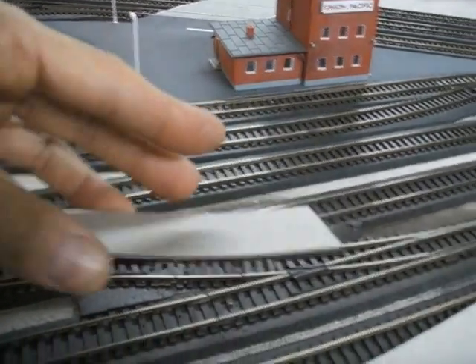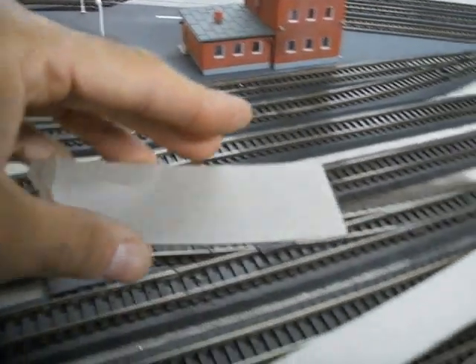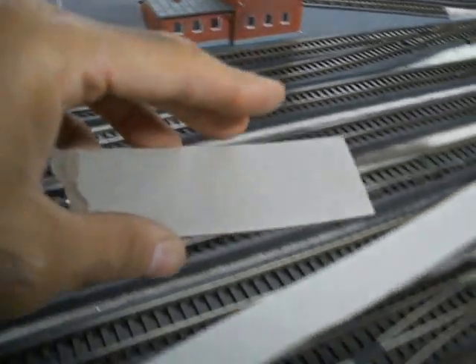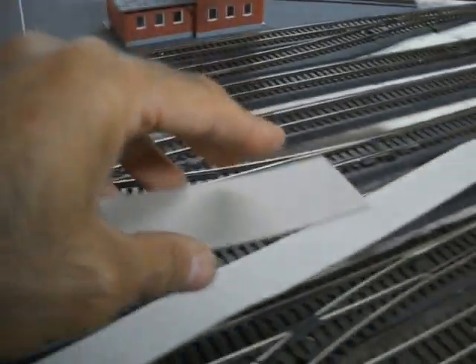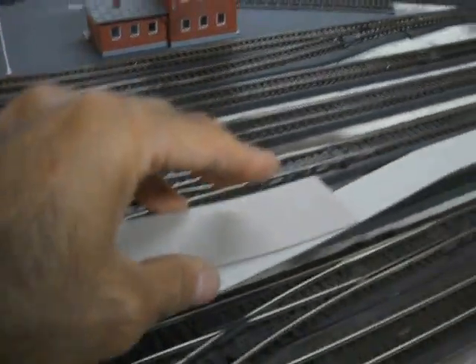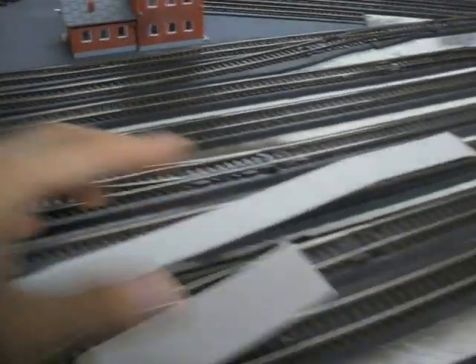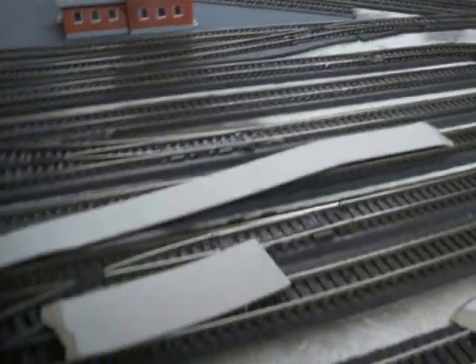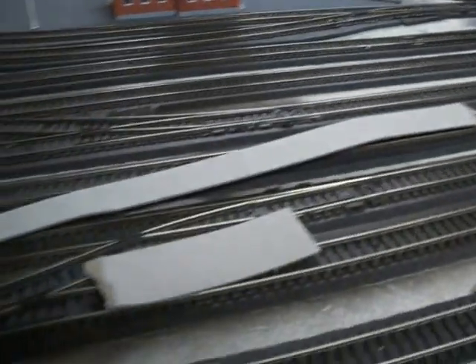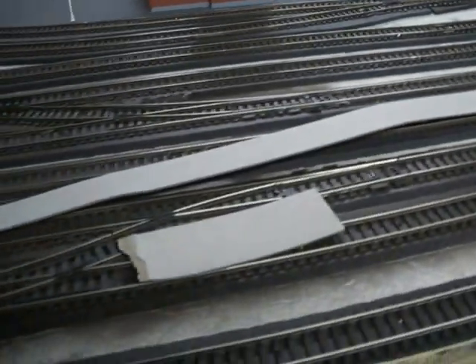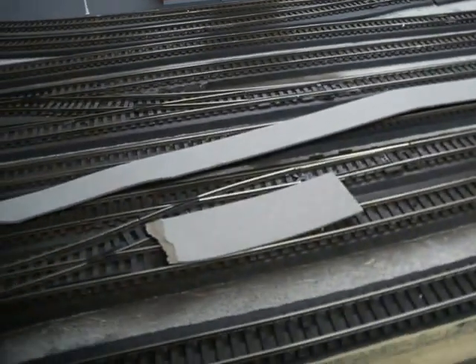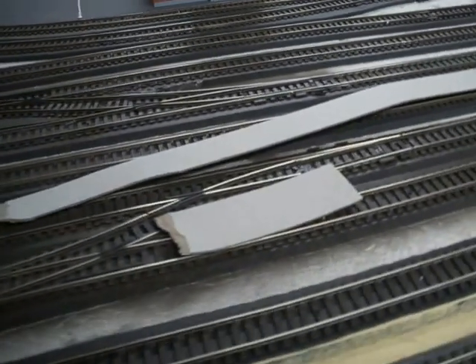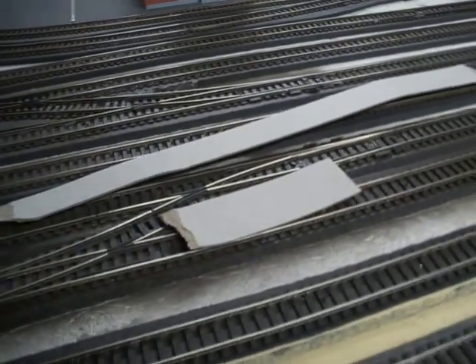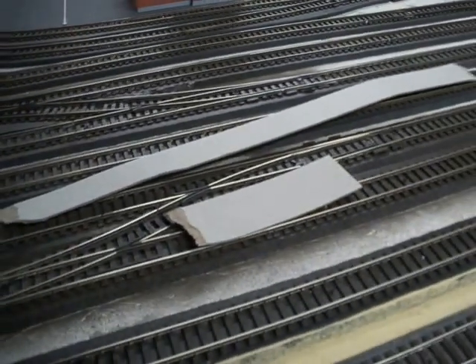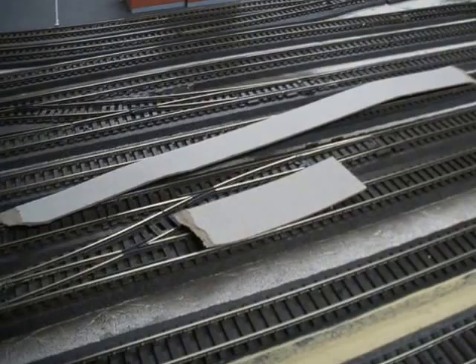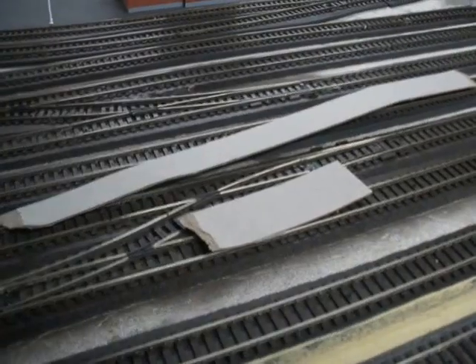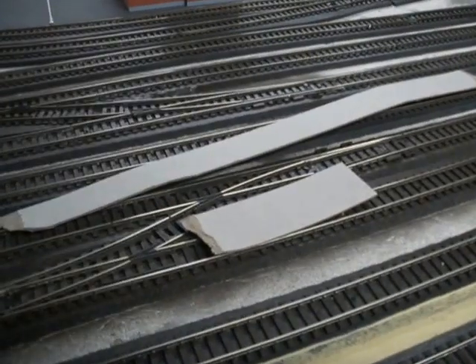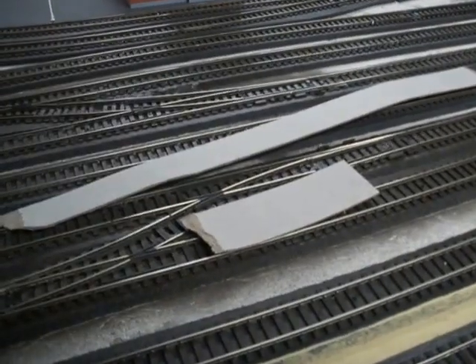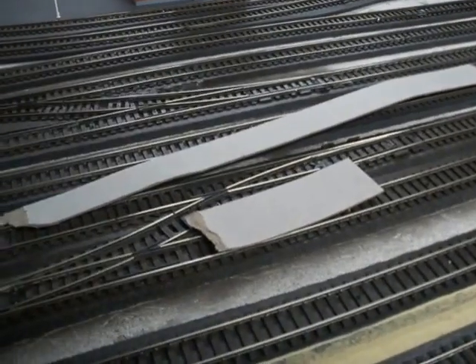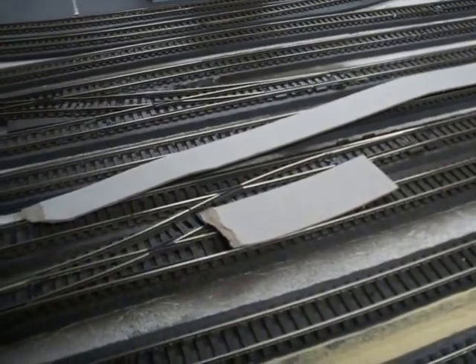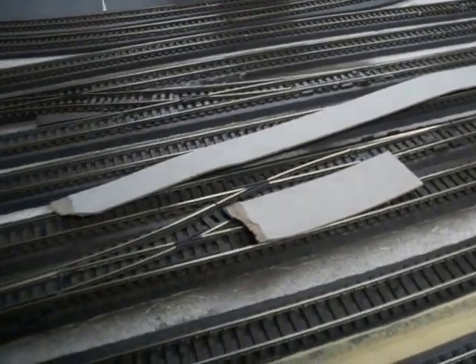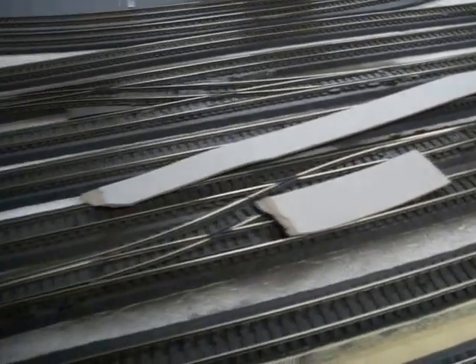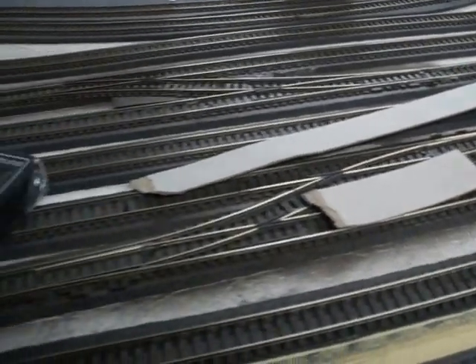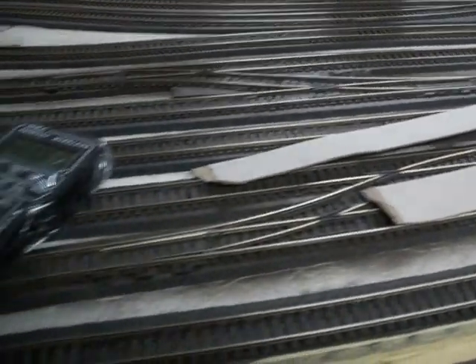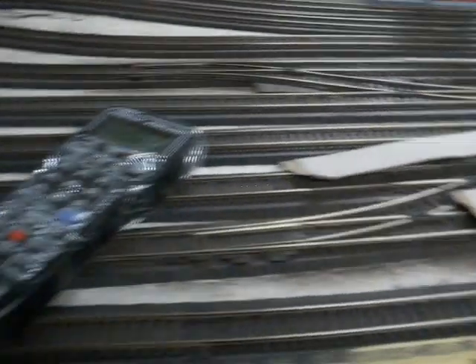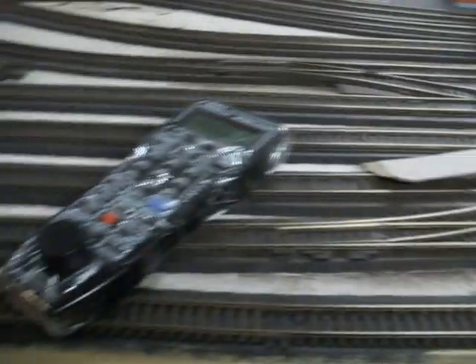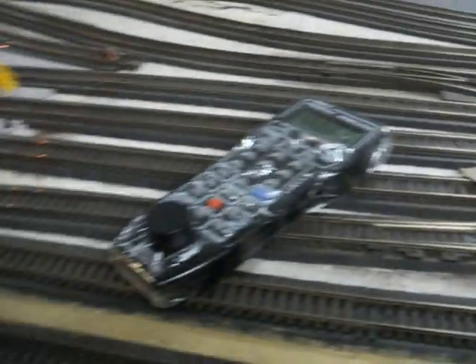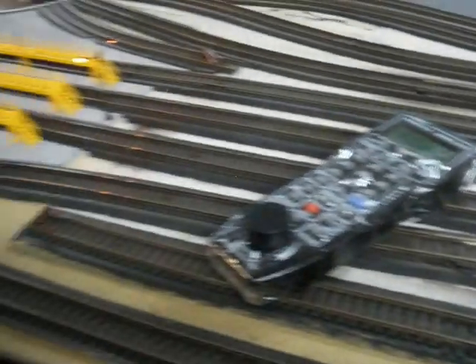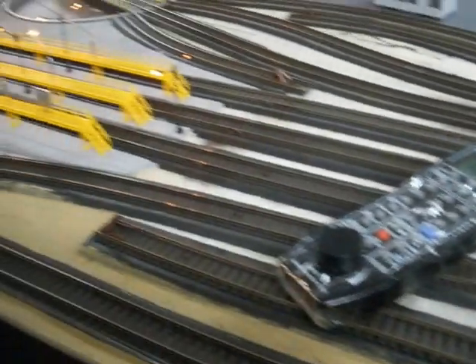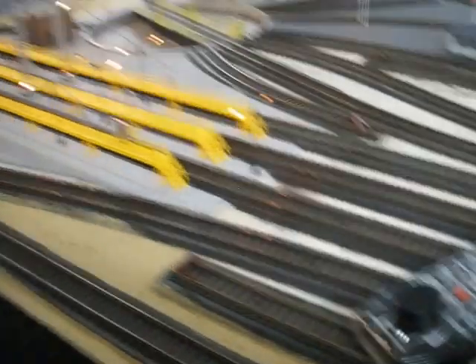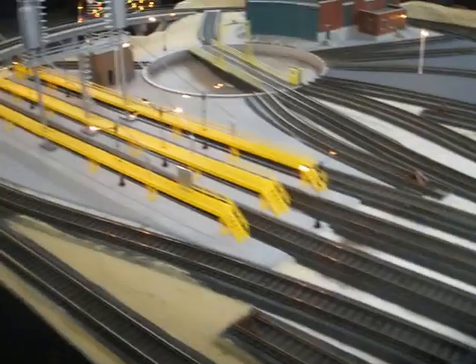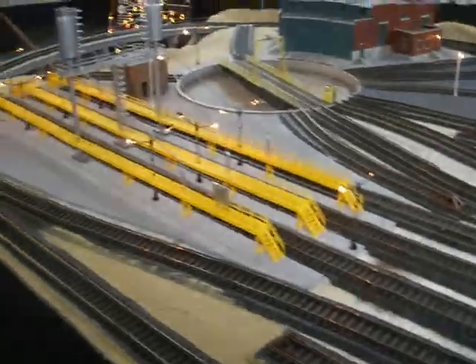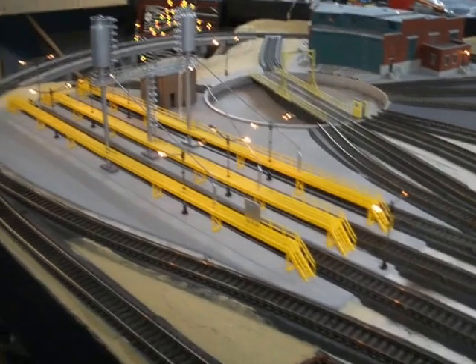Anyway, it's called drywall shims and you can get it at Home Depot and Lowe's. Have fun!